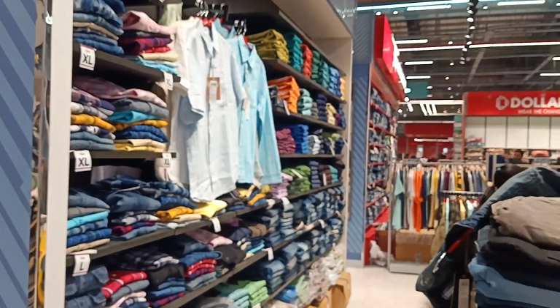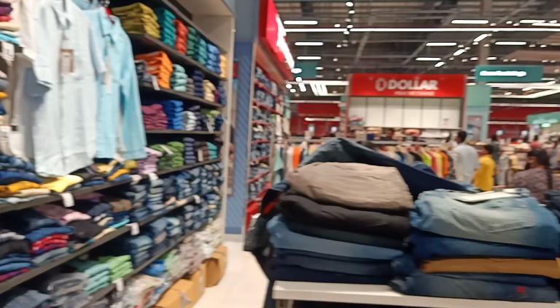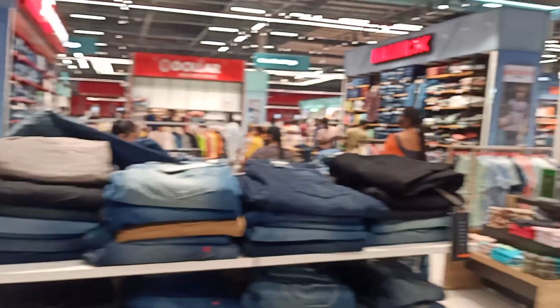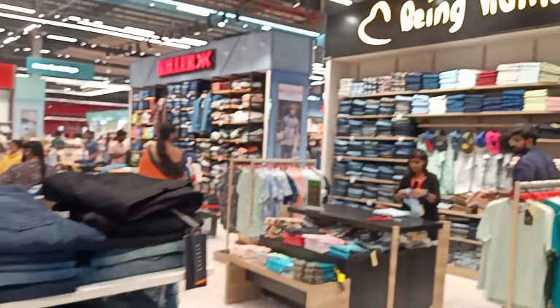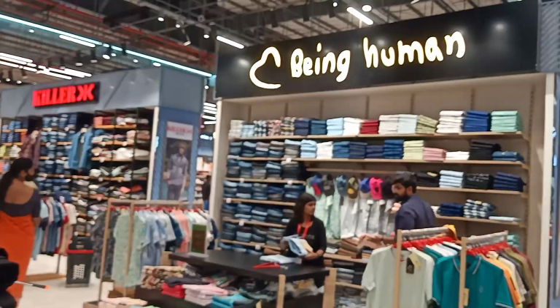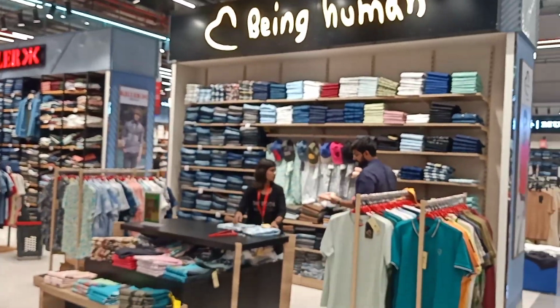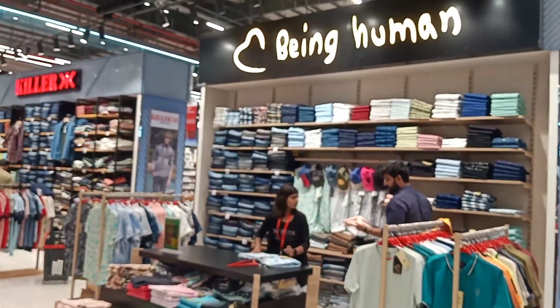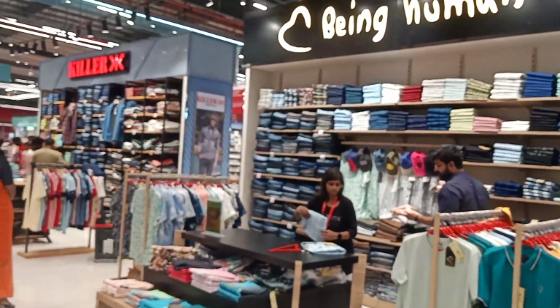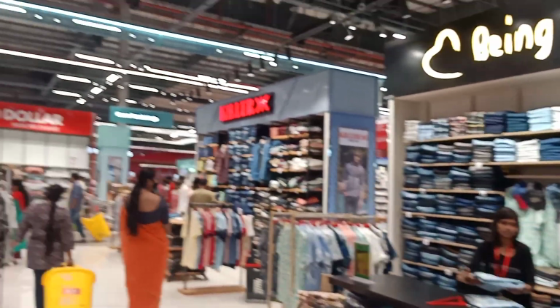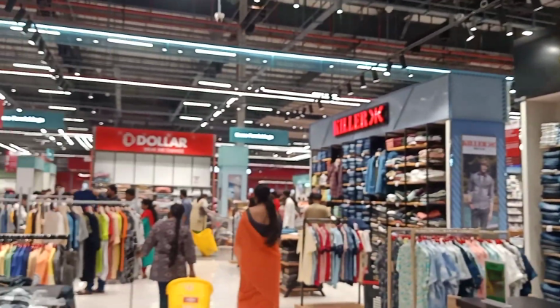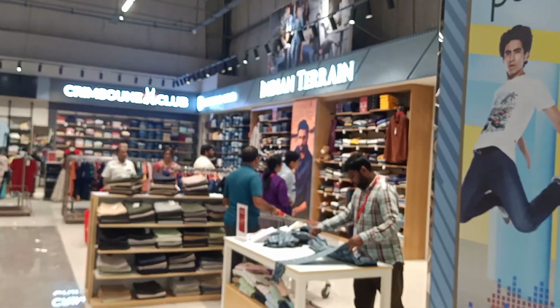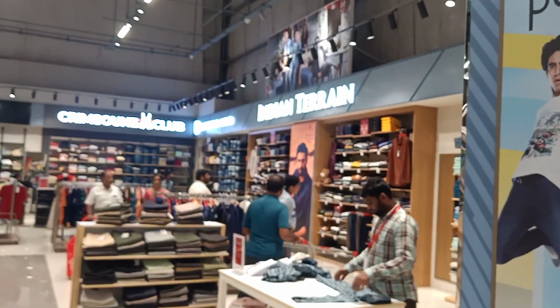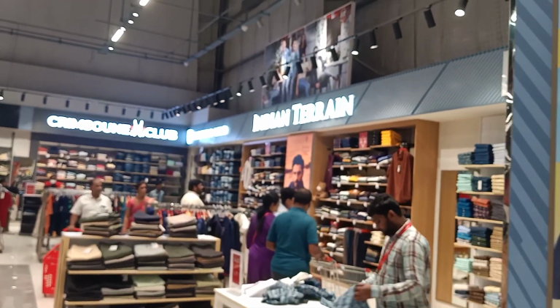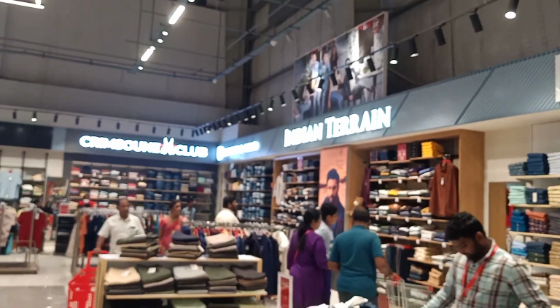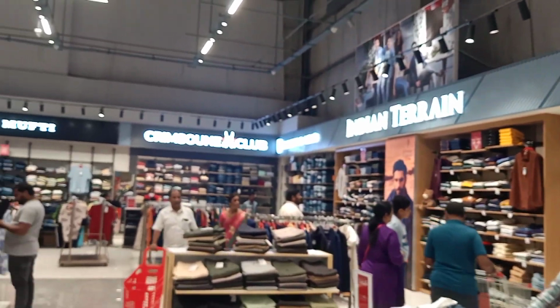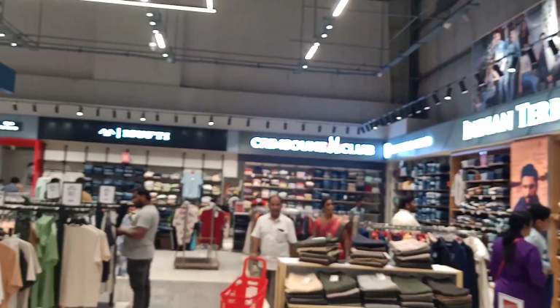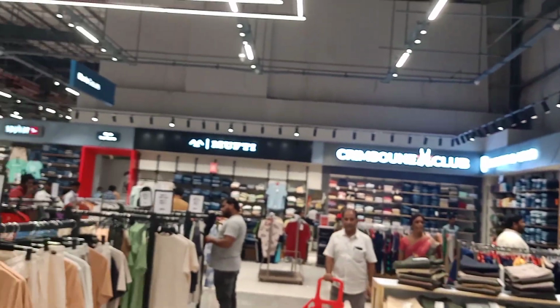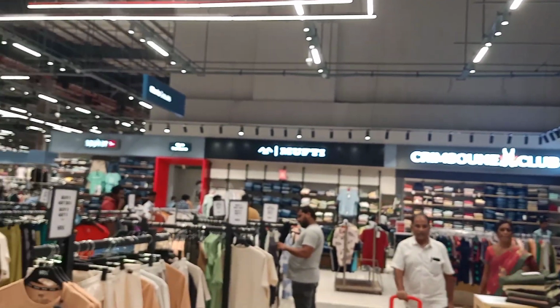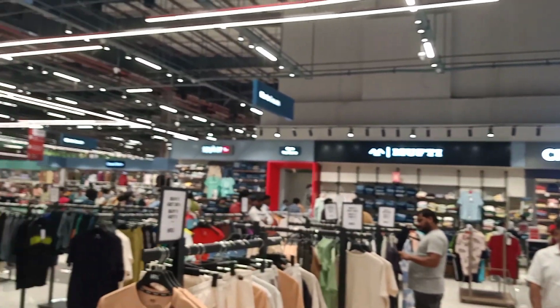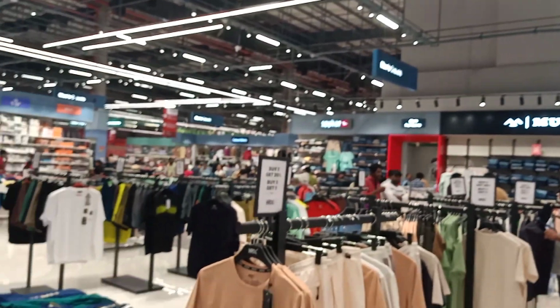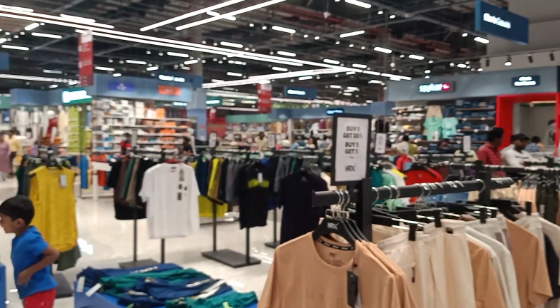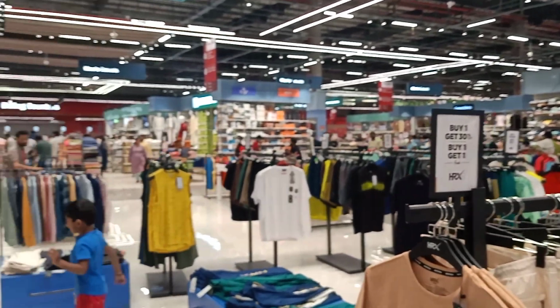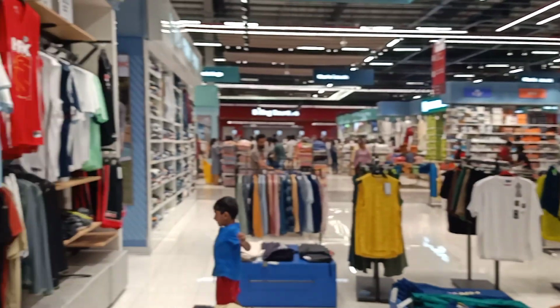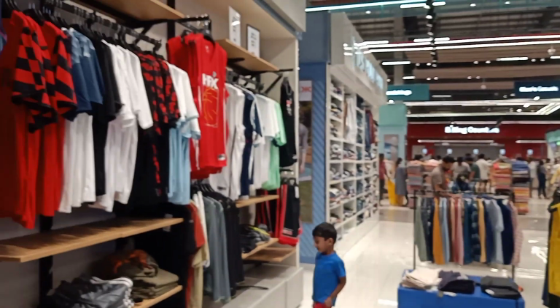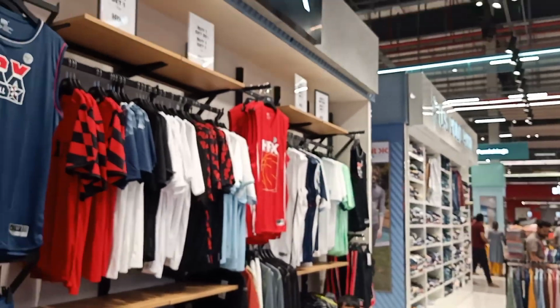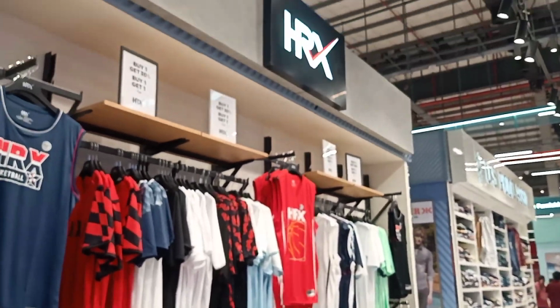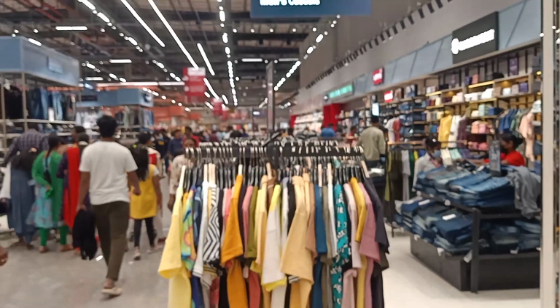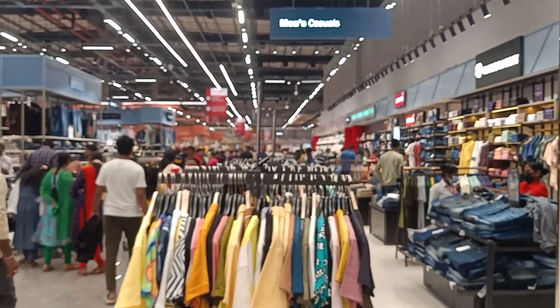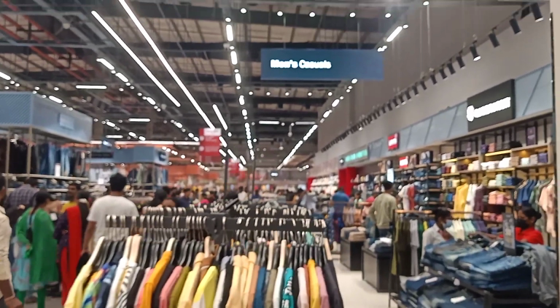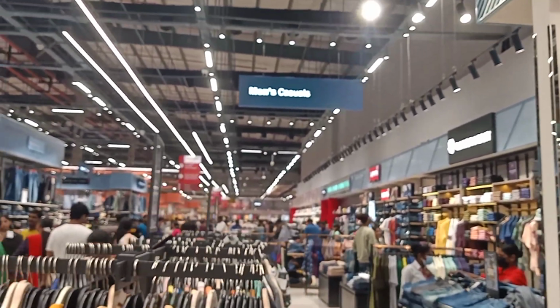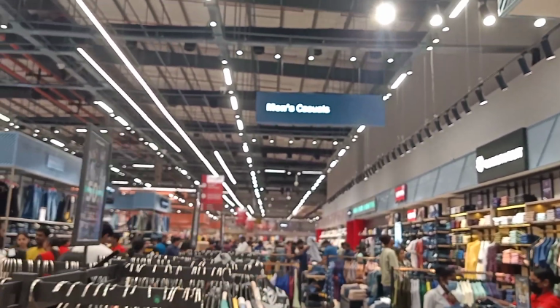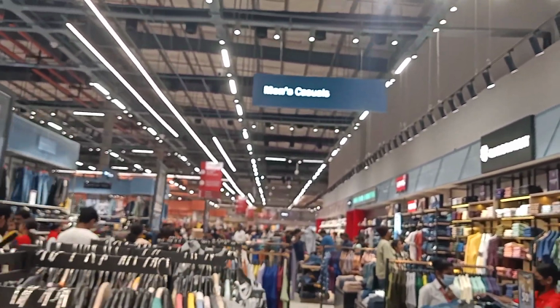All of this space is in the men's wear section. There are brands like Indian Terrain, Mufti, Spykar, and HRX. Men's casual wear is also available here.